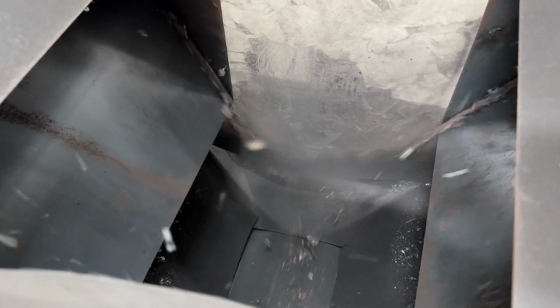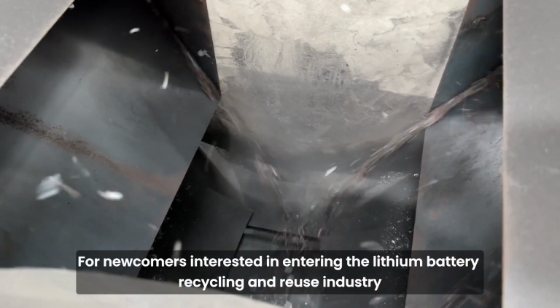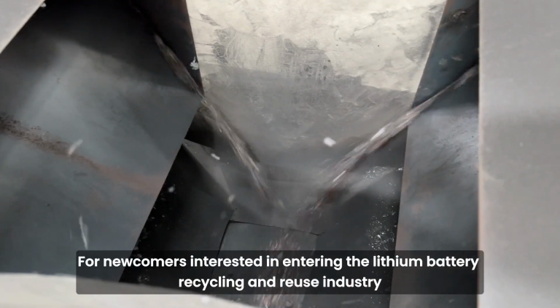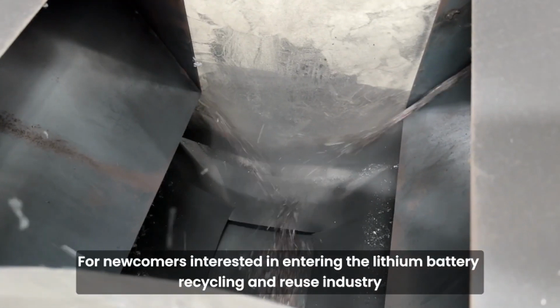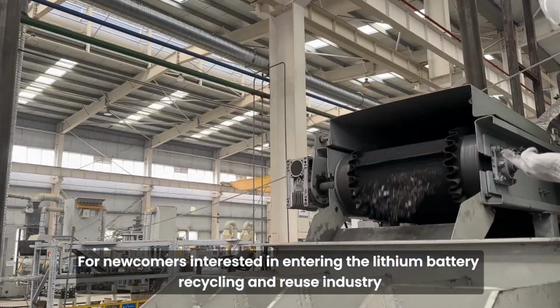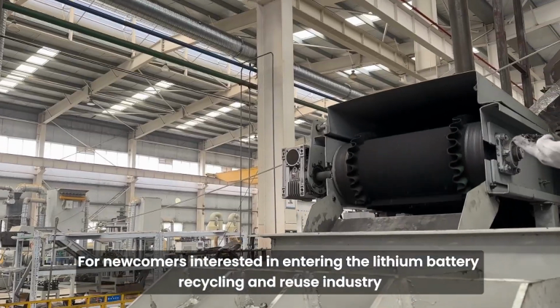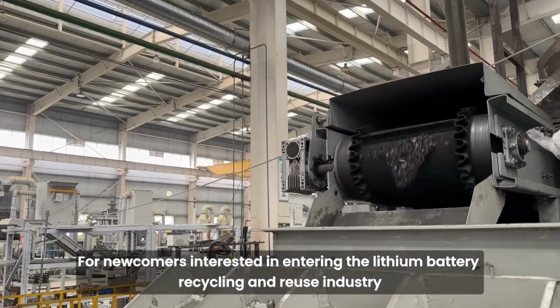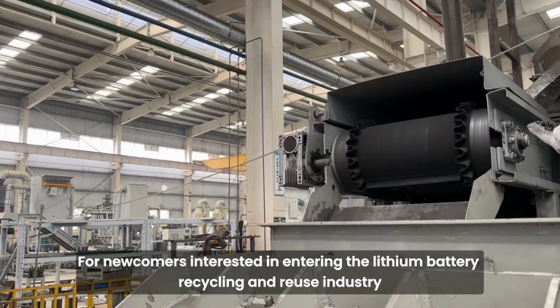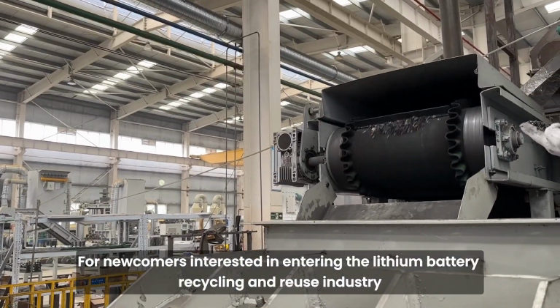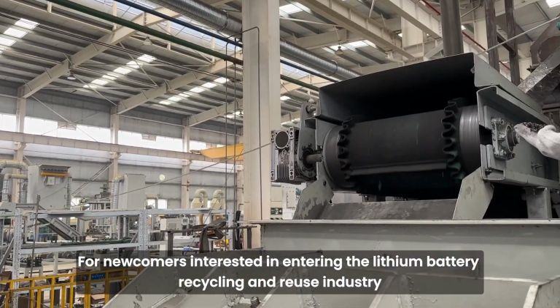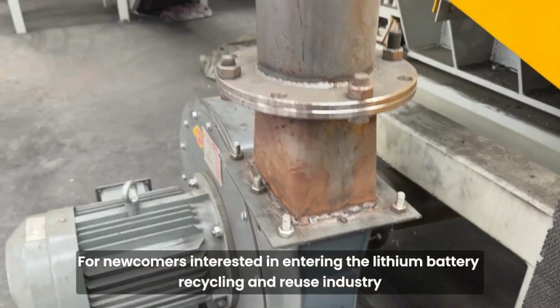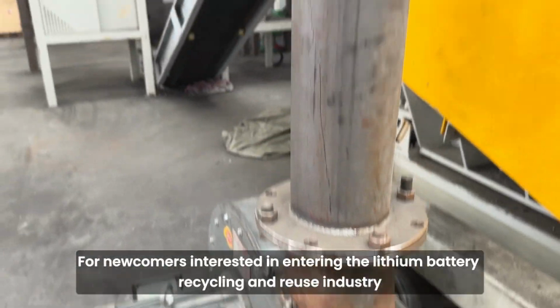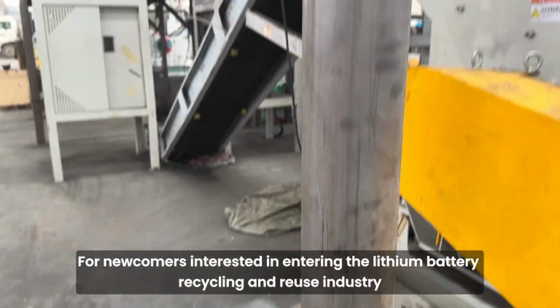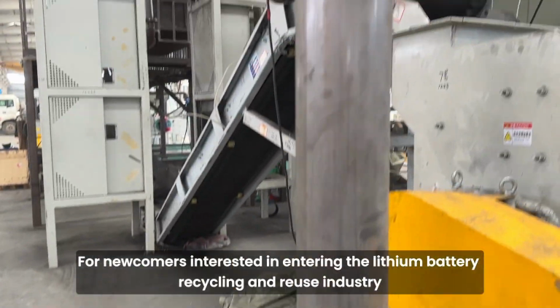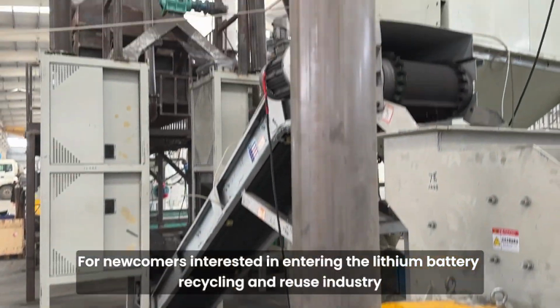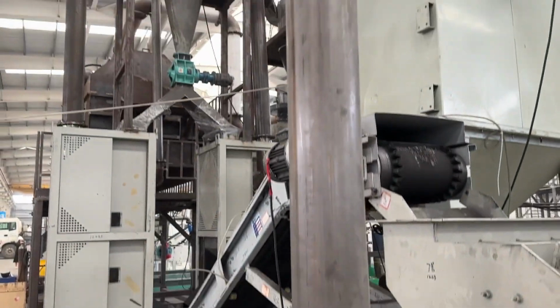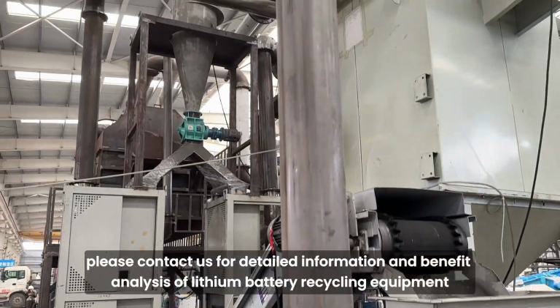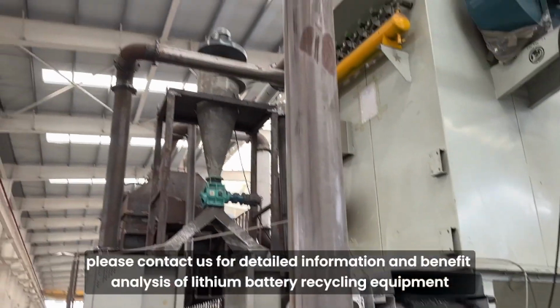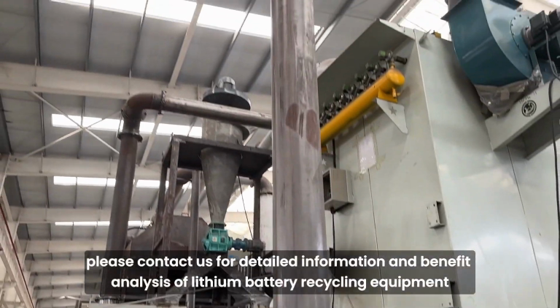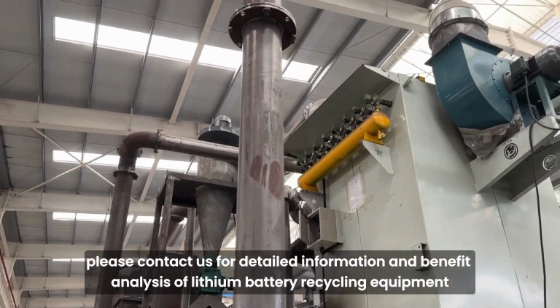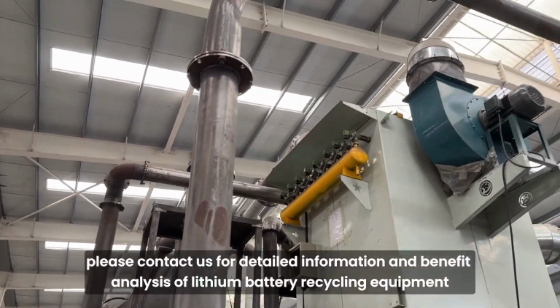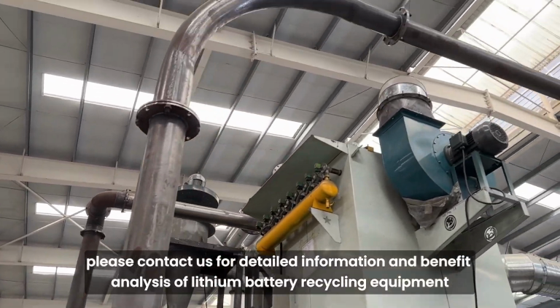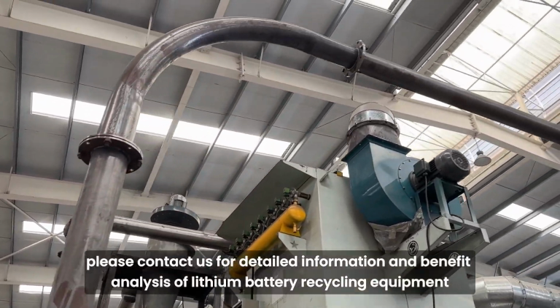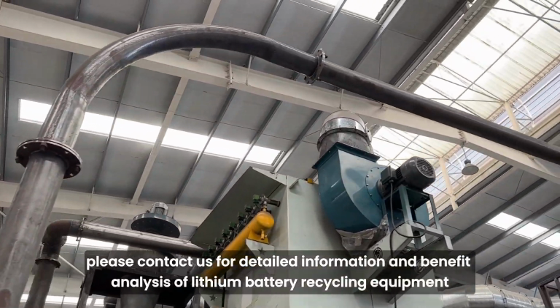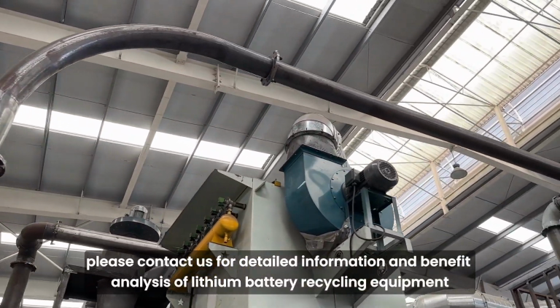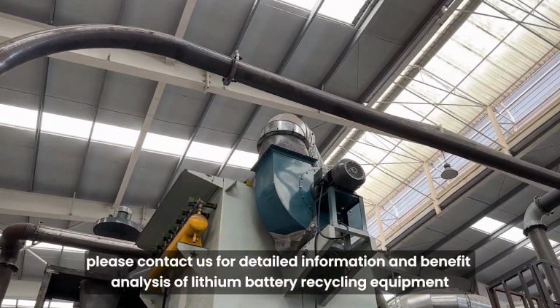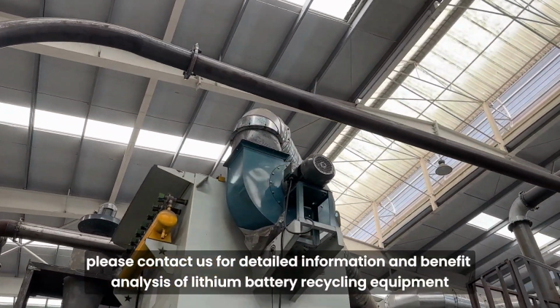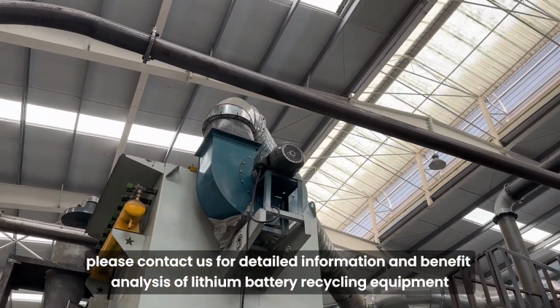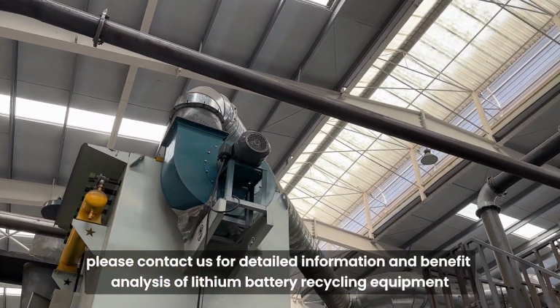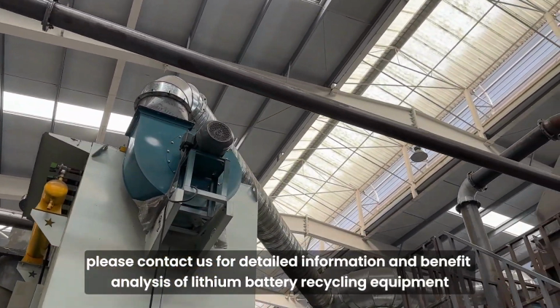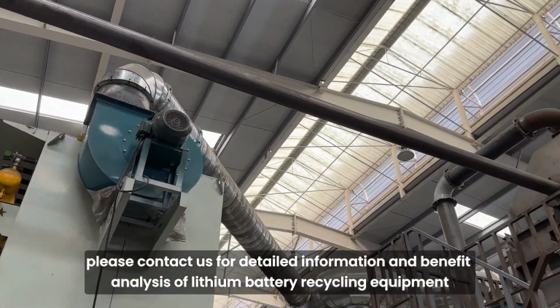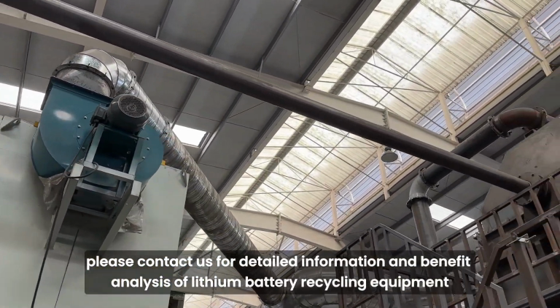For newcomers interested in entering the lithium battery recycling and reuse industry, please contact us for detailed information and benefit analysis of lithium battery recycling equipment.